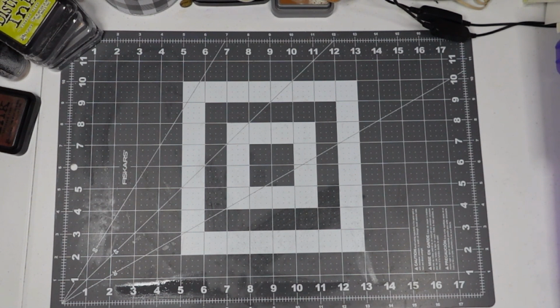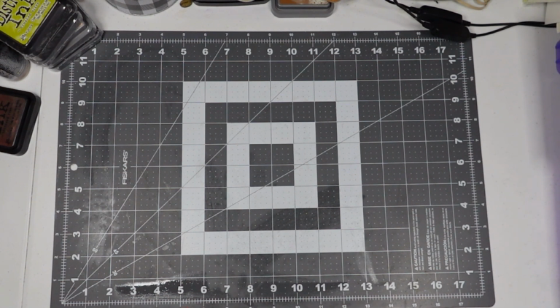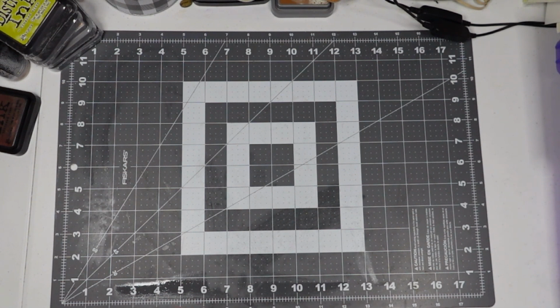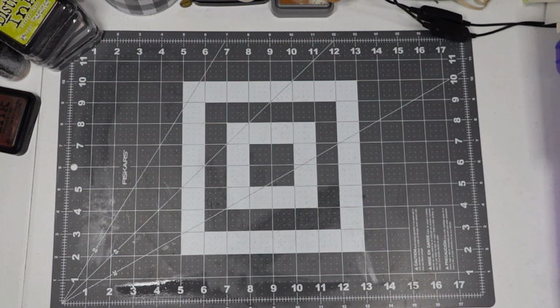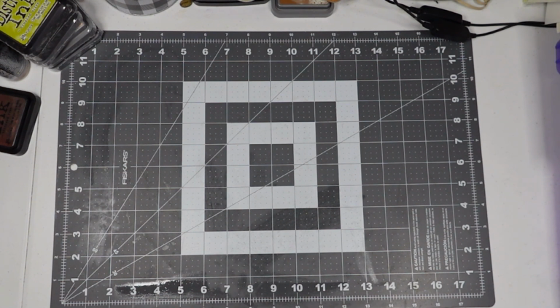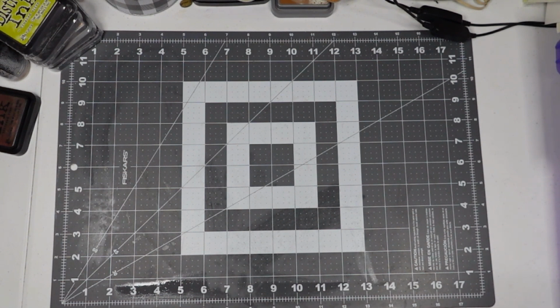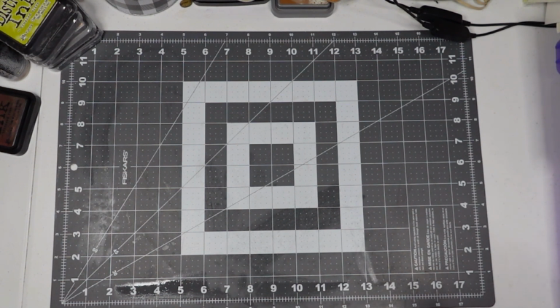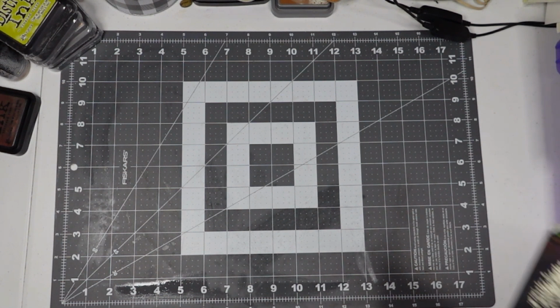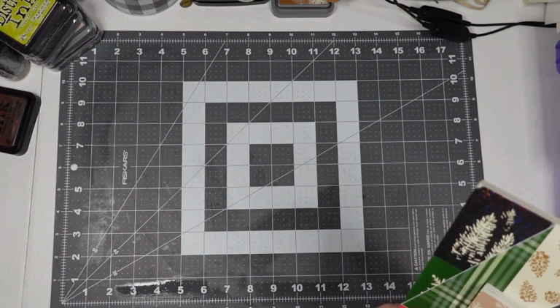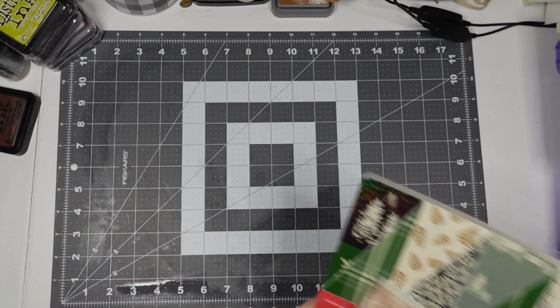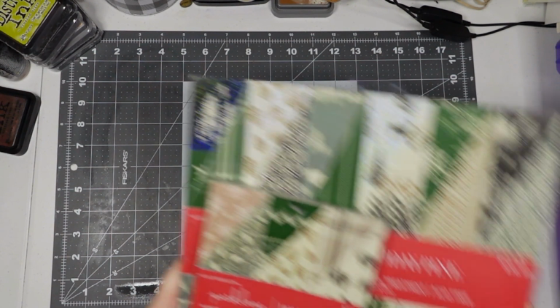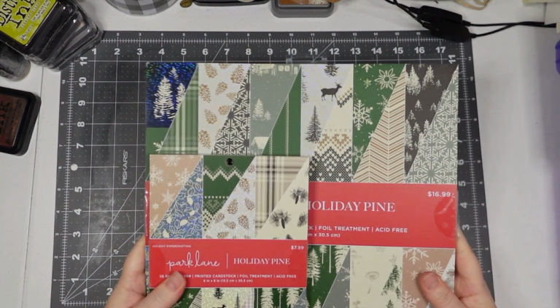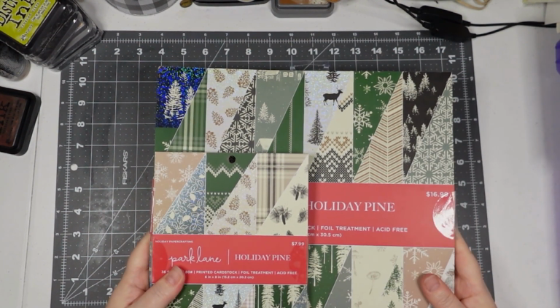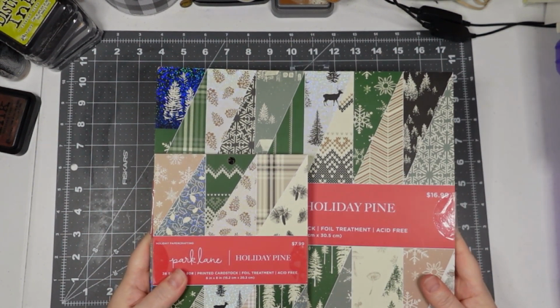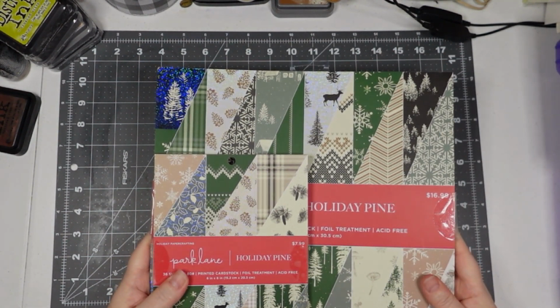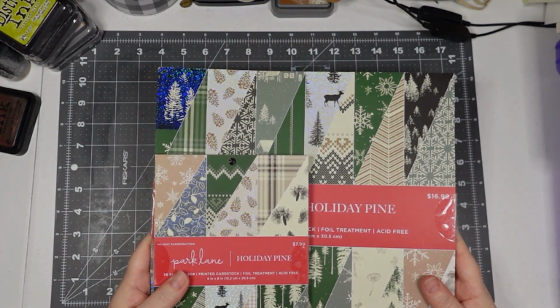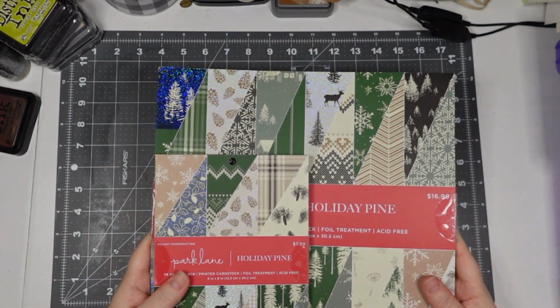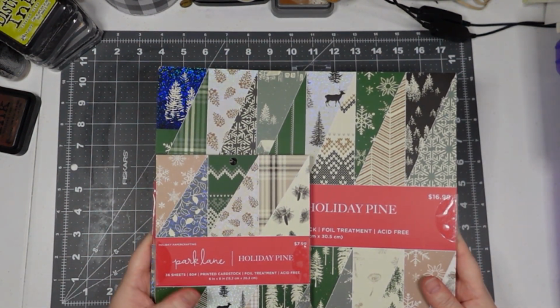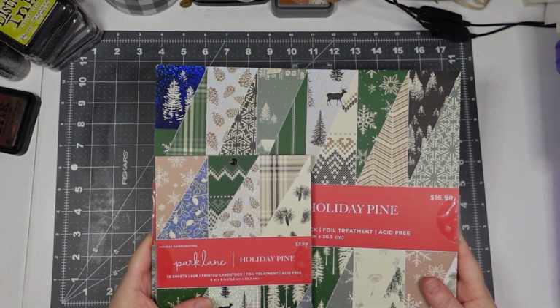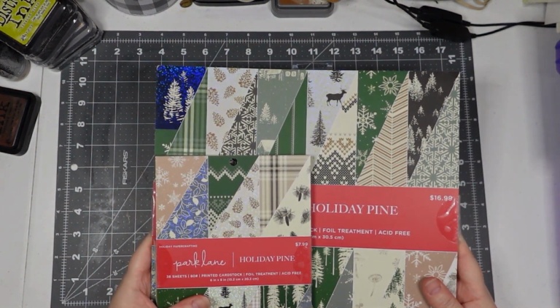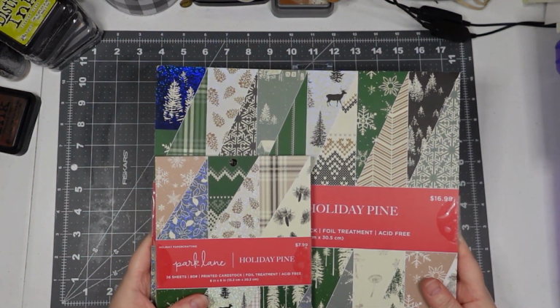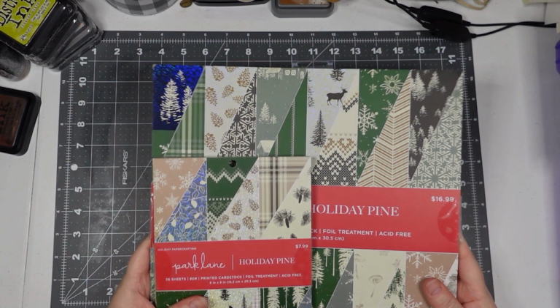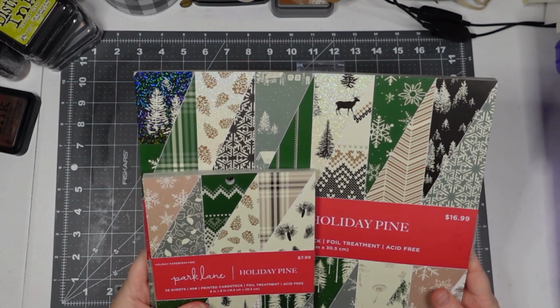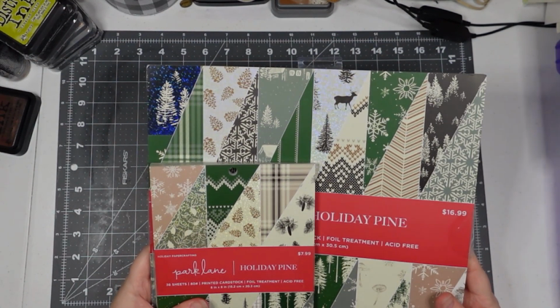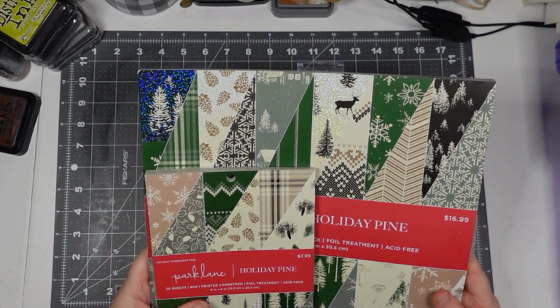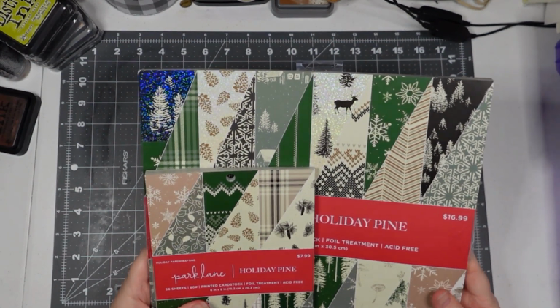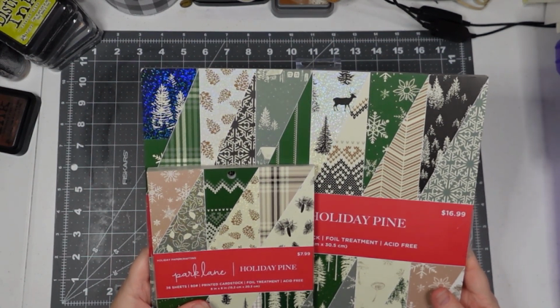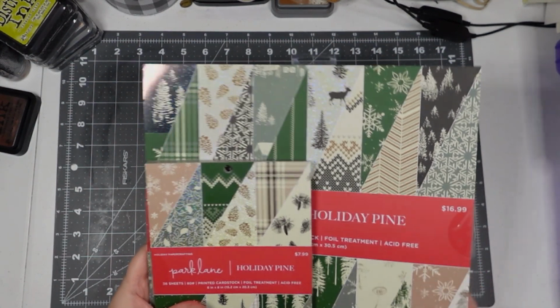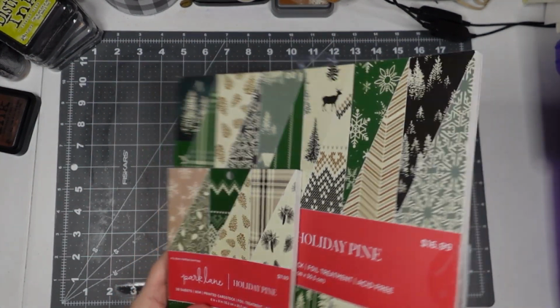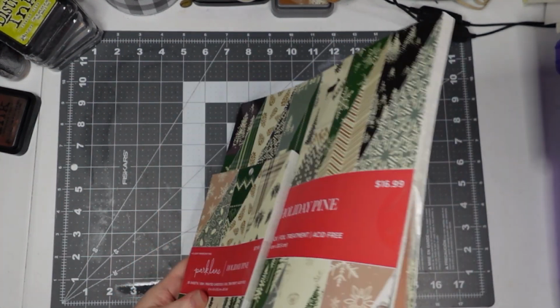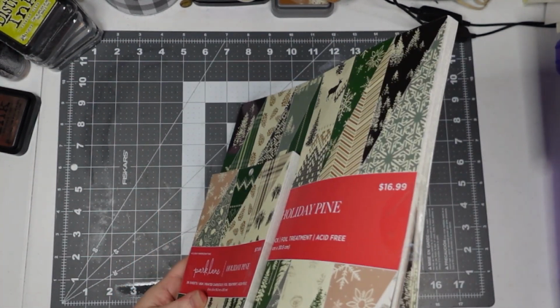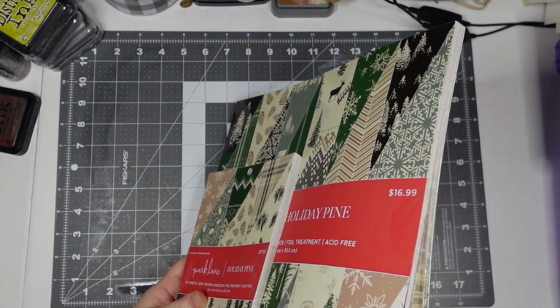I'm not sure why I did this — I really thought I fixed it — but I got Holiday Pine in 12 by 12 and 6 by 8. I think I'm set on this paper.